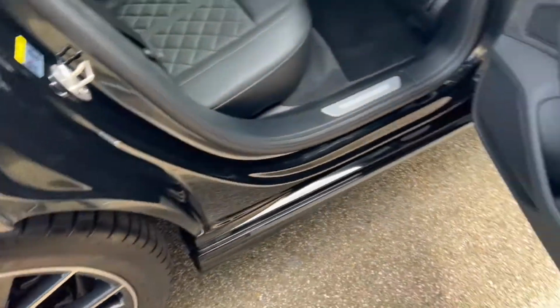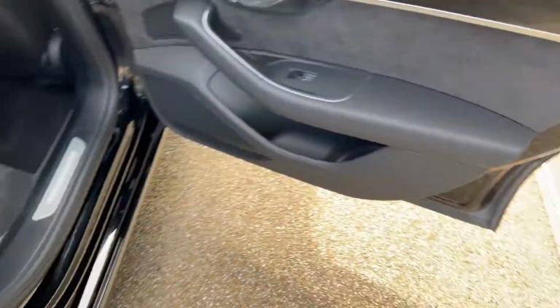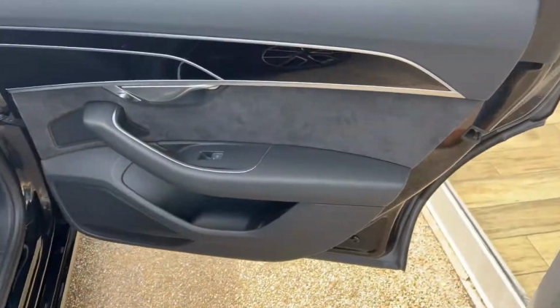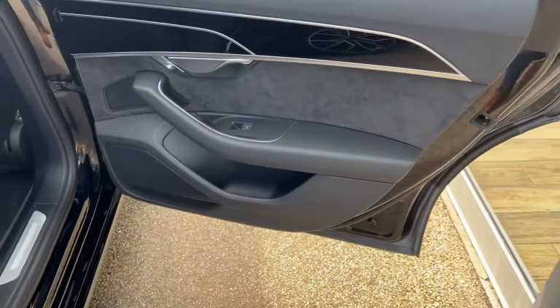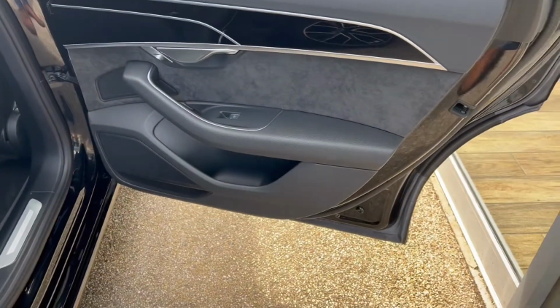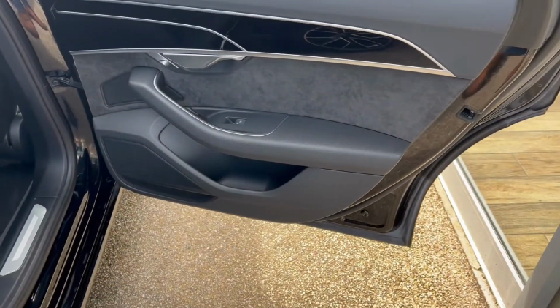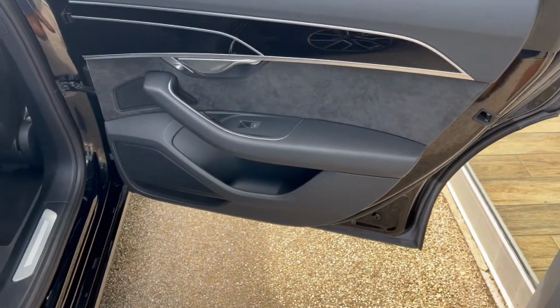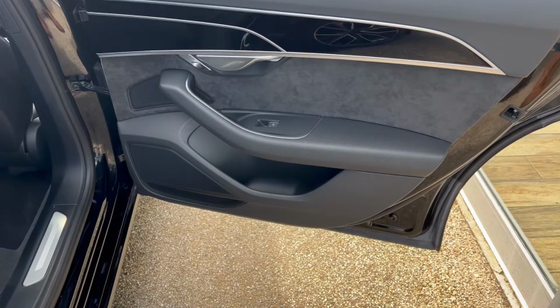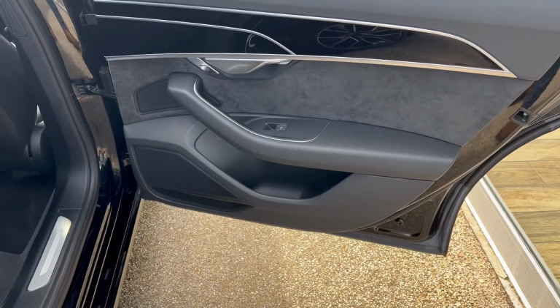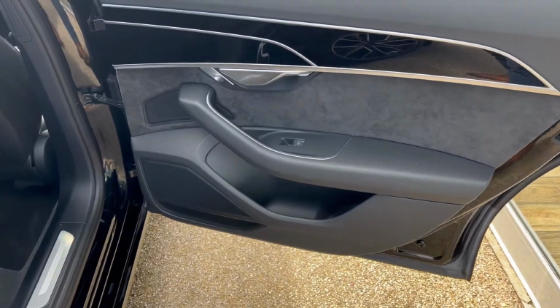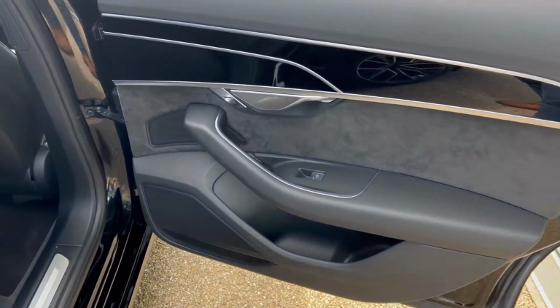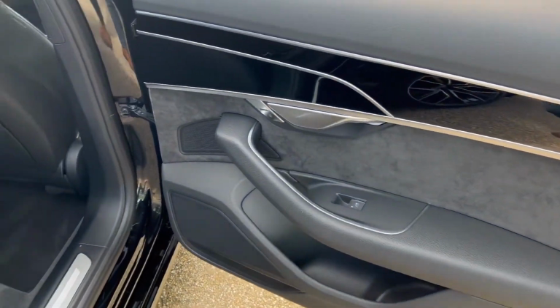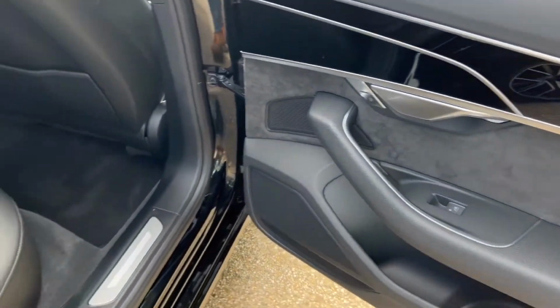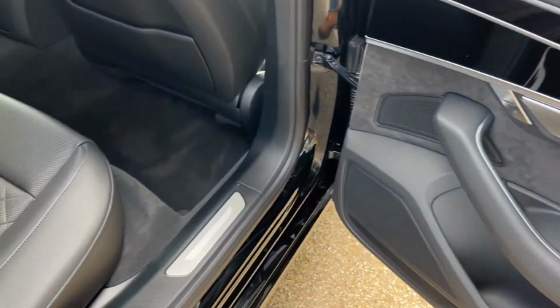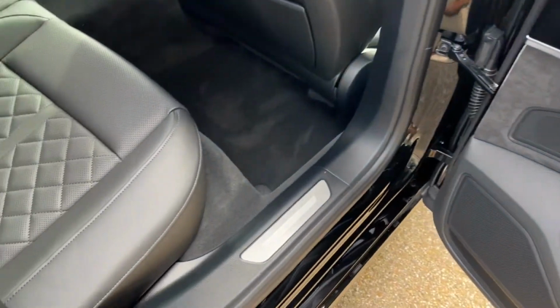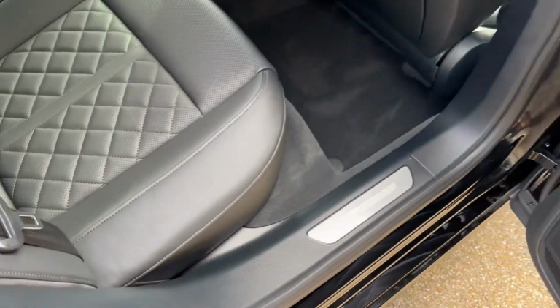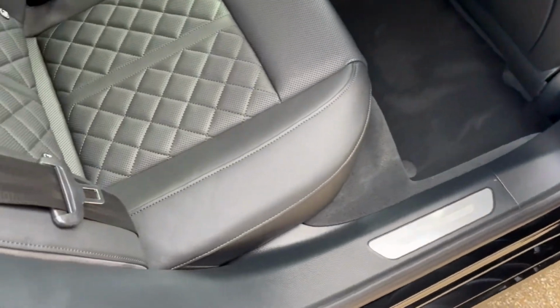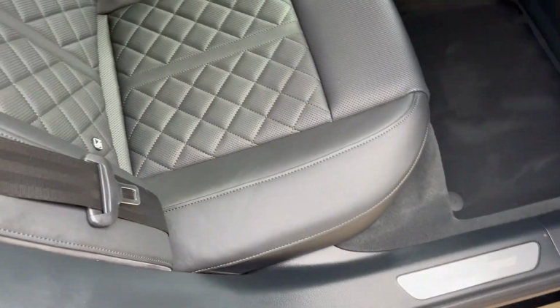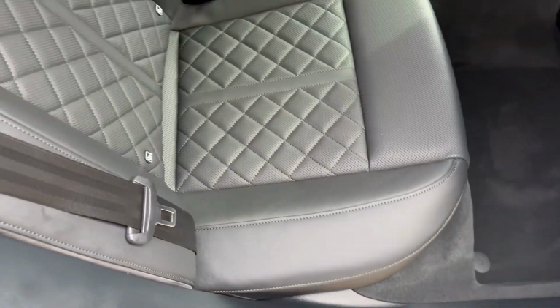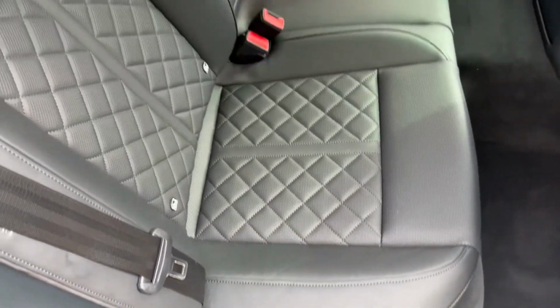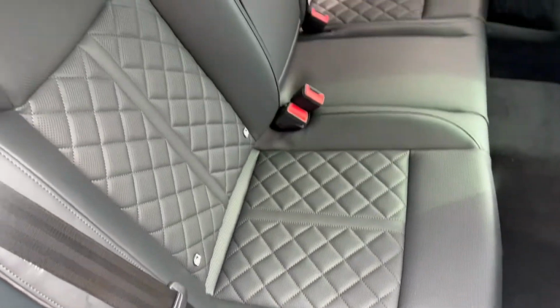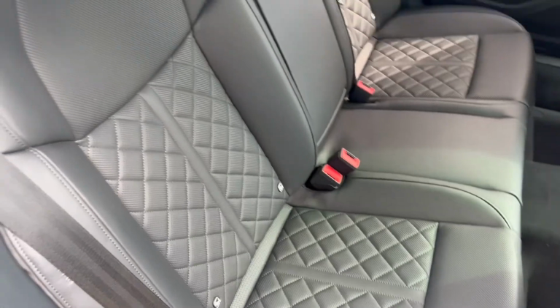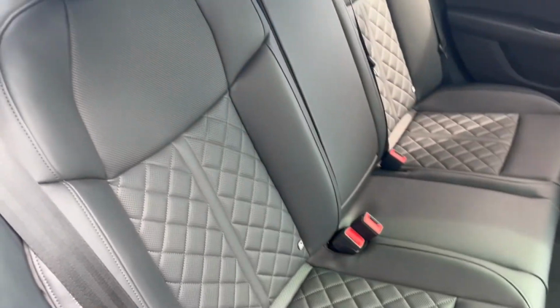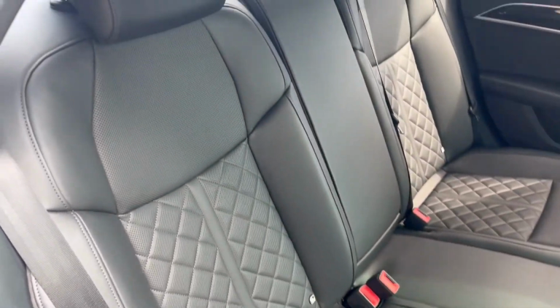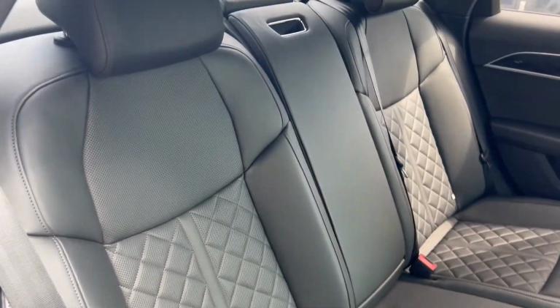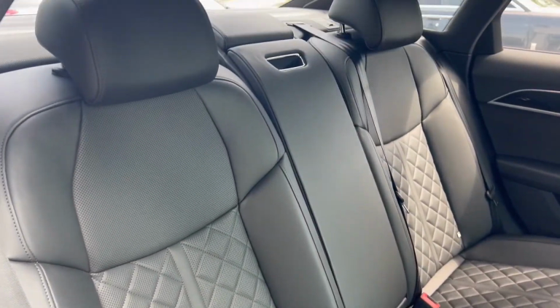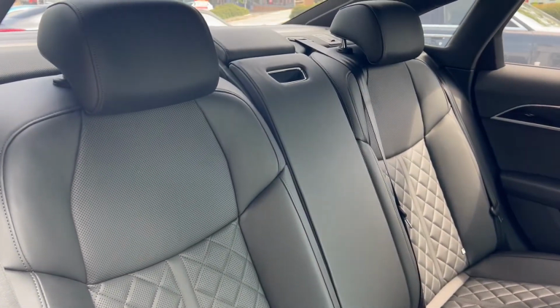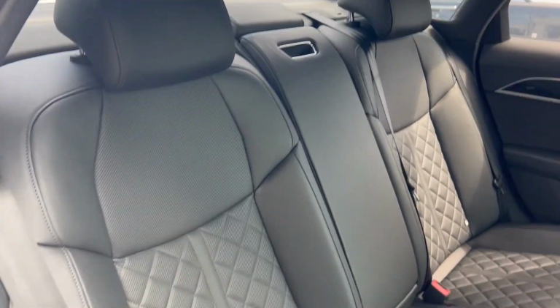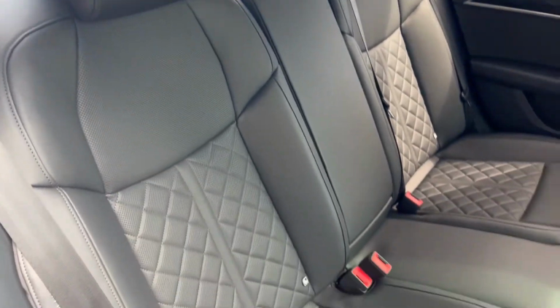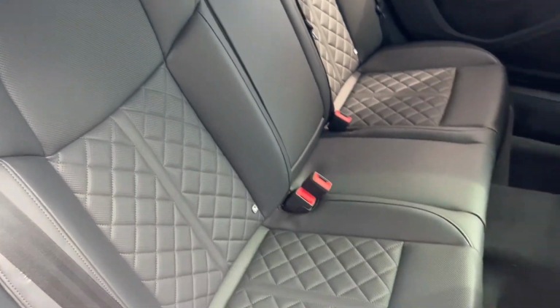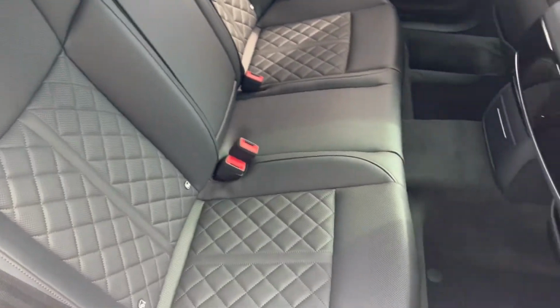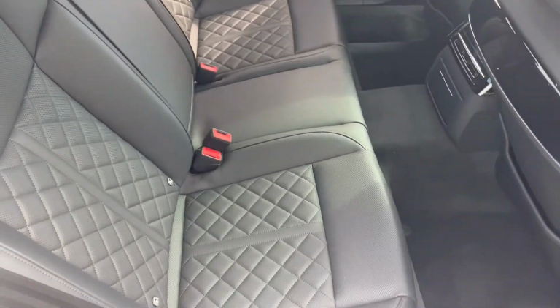Then a look in the rear, beginning with the door card speakers for the audio, electric controls for the windows, and those gloss black trims. The rear seats are black leather with diamond stitching.